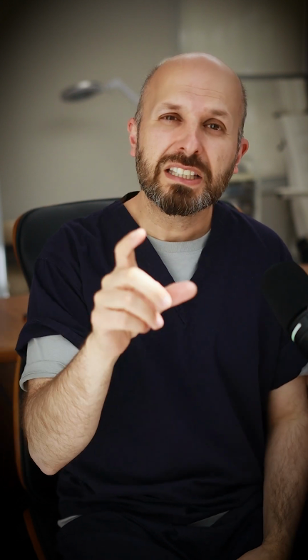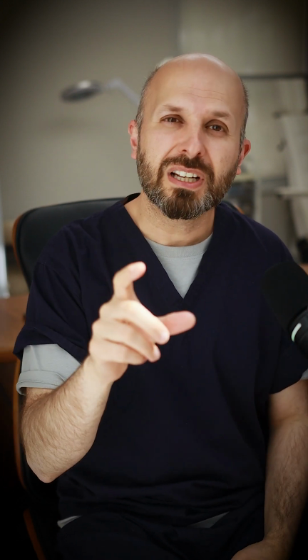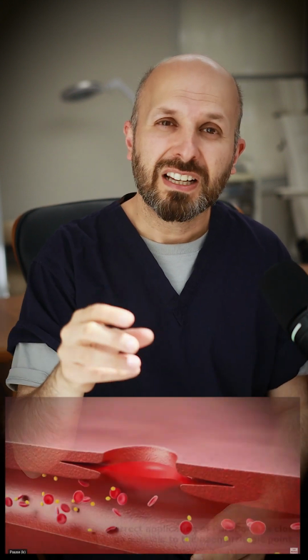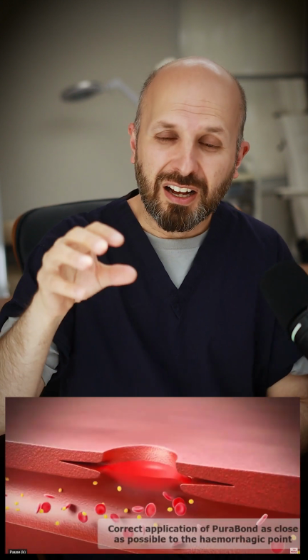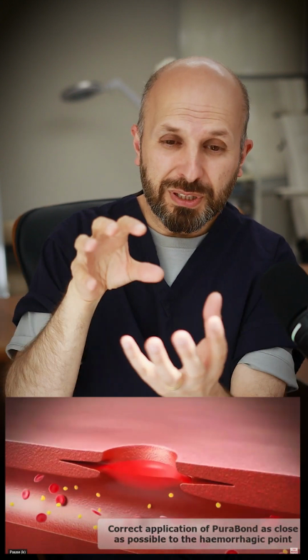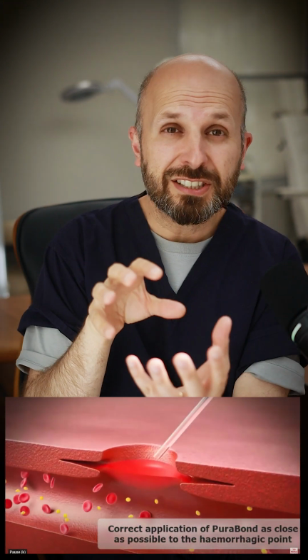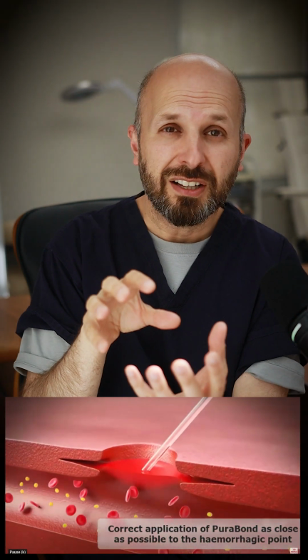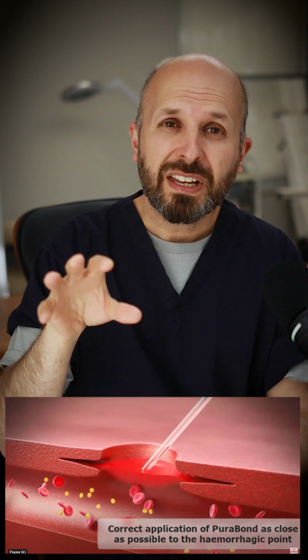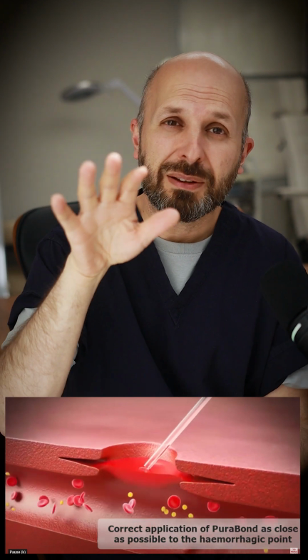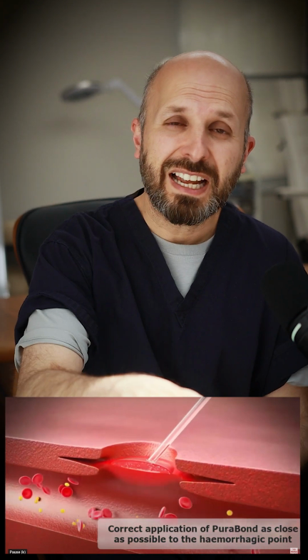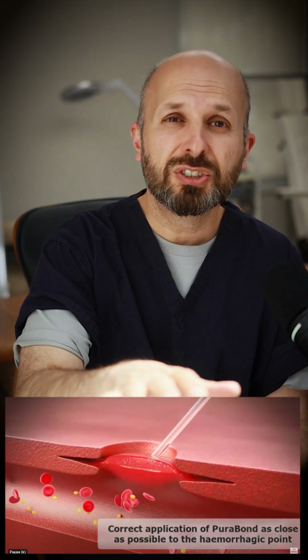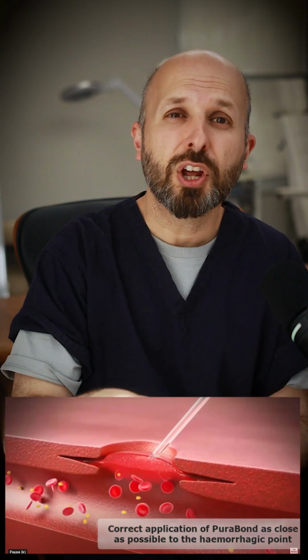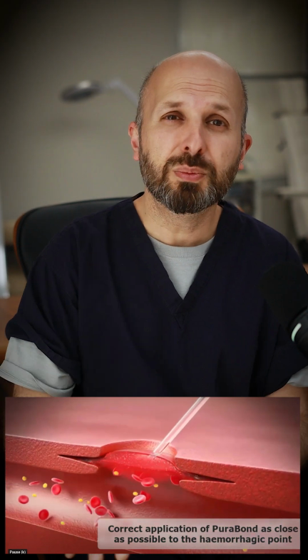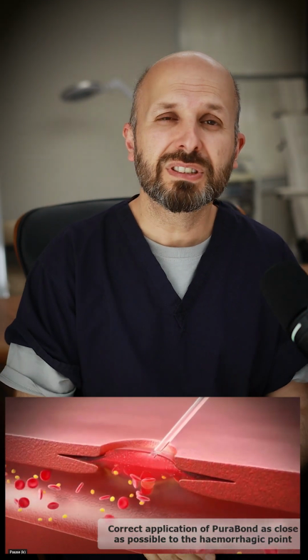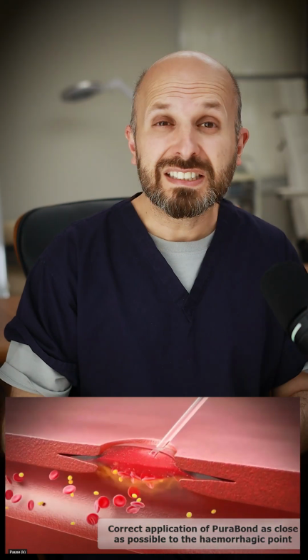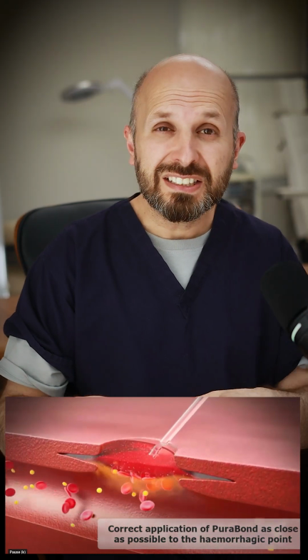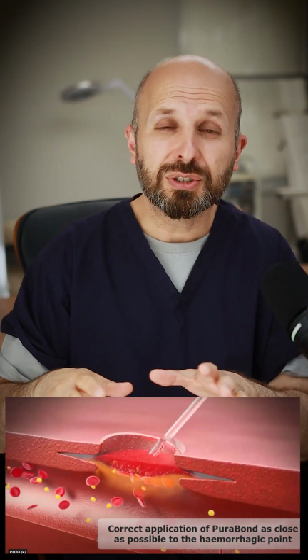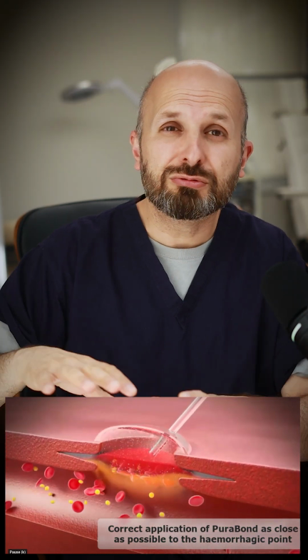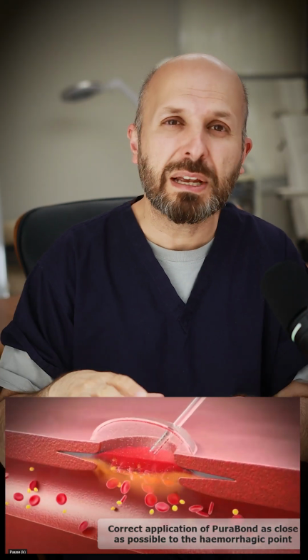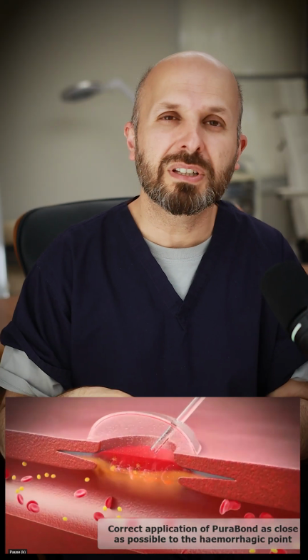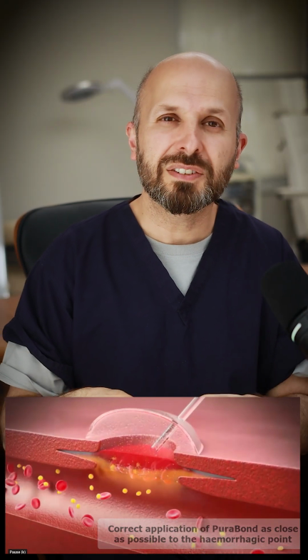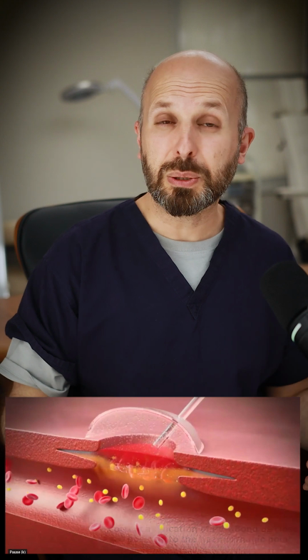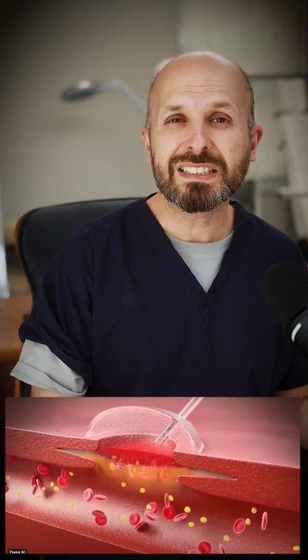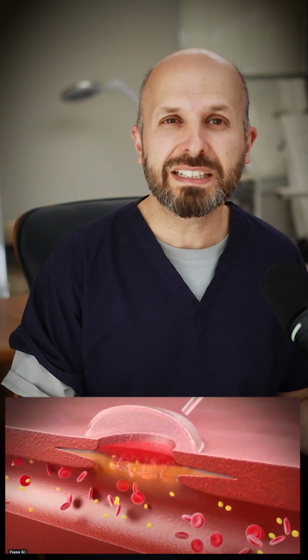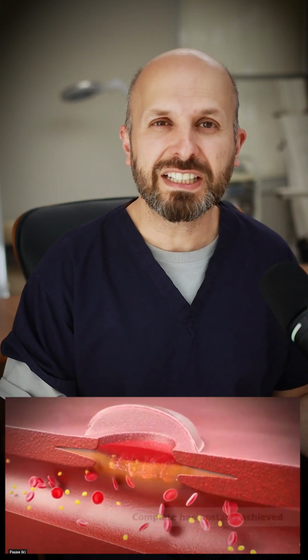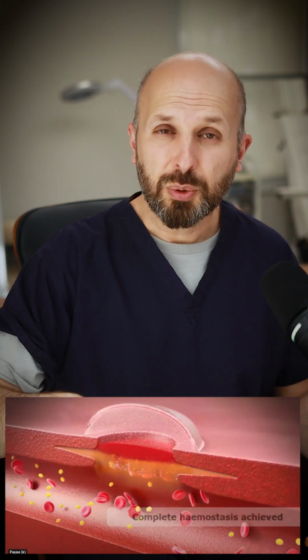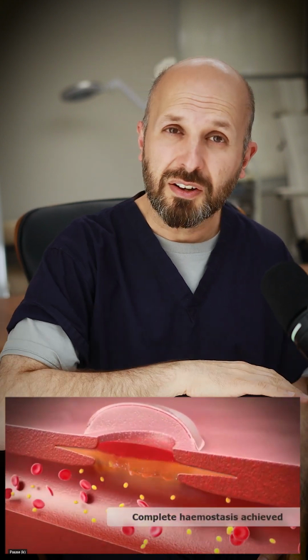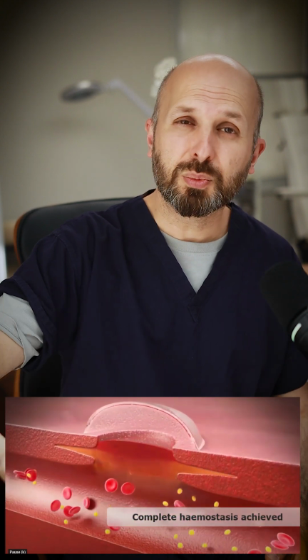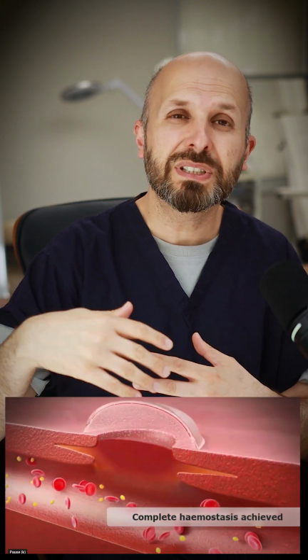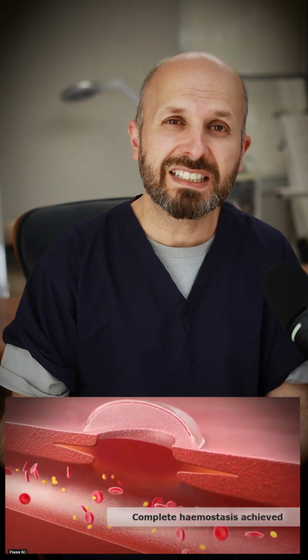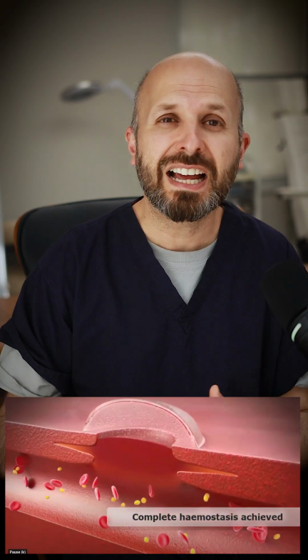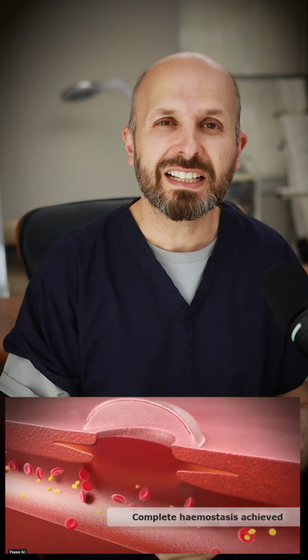These peptides are put into this gel, and when they sit on top of an open wound they're designed to reassemble themselves into a beta pleated sheet, which covers the wound, protects it, and allows healing.